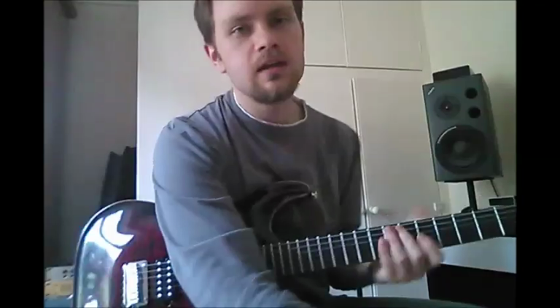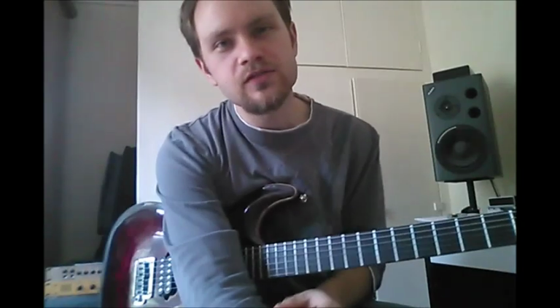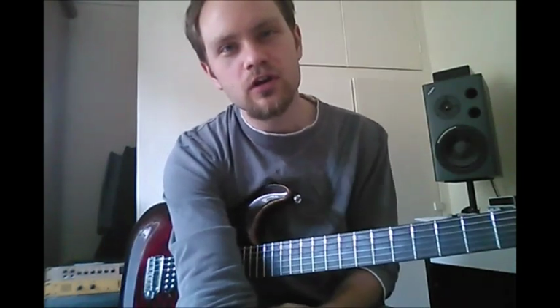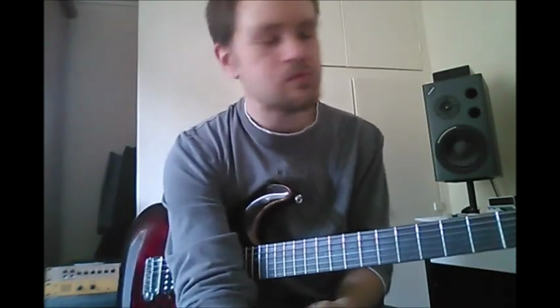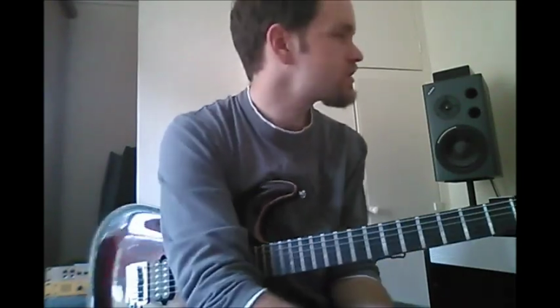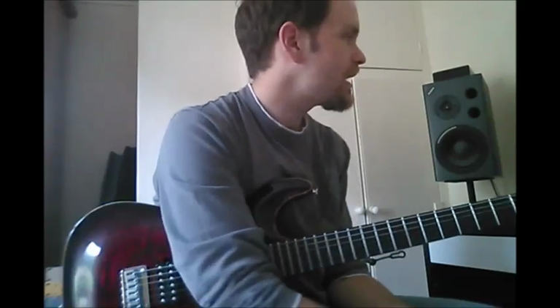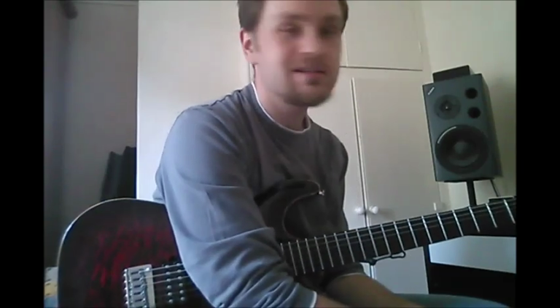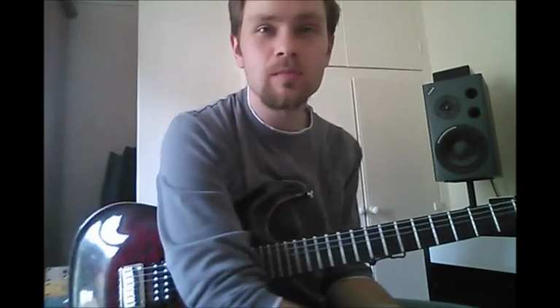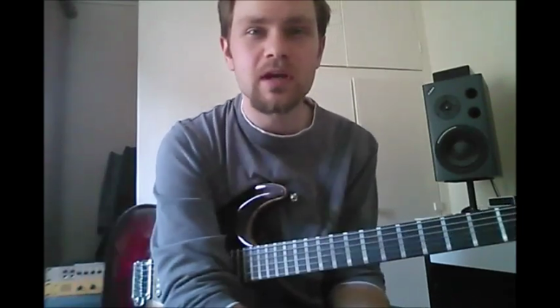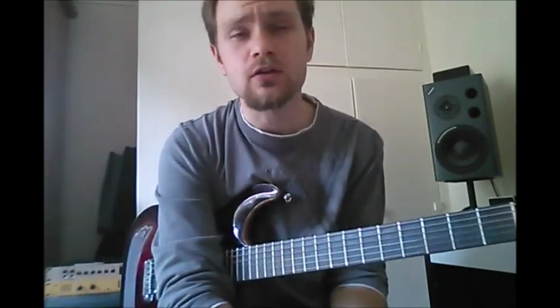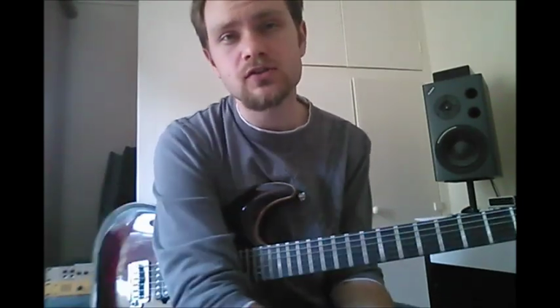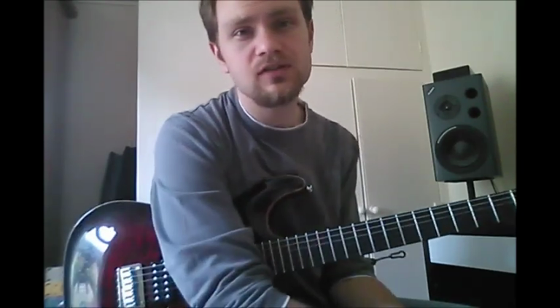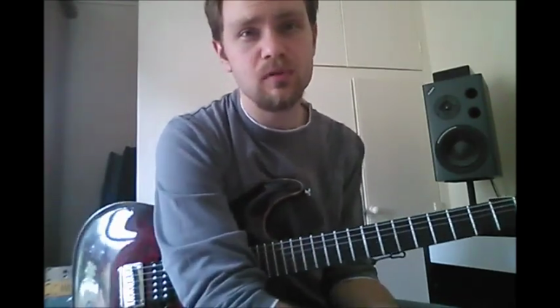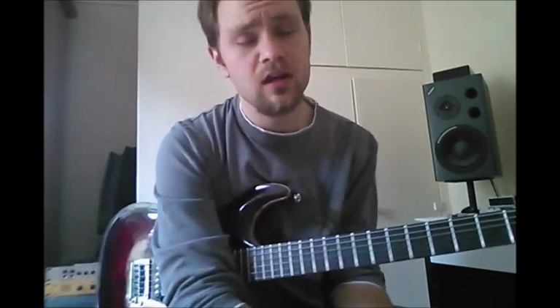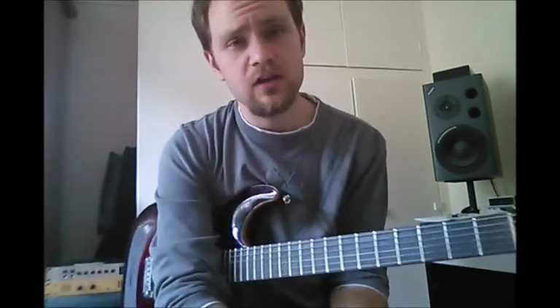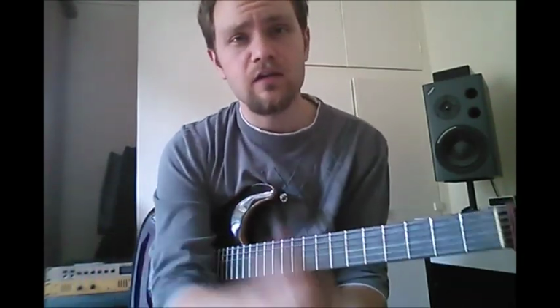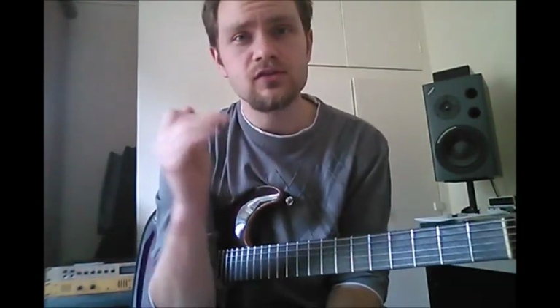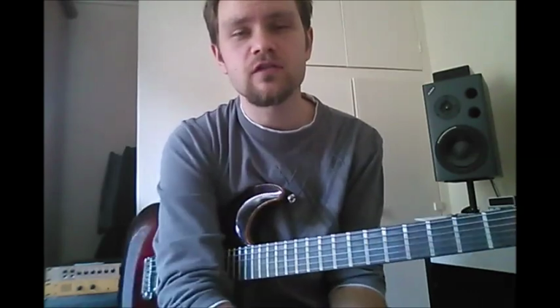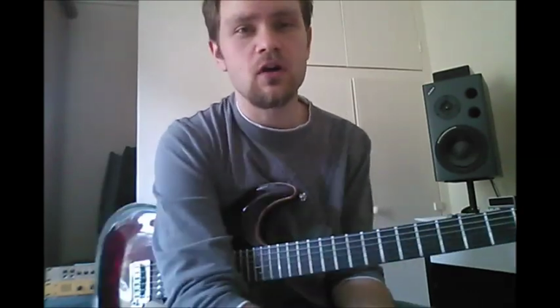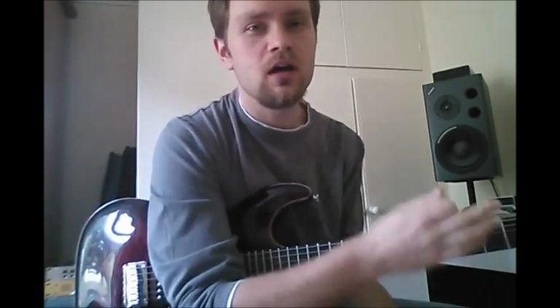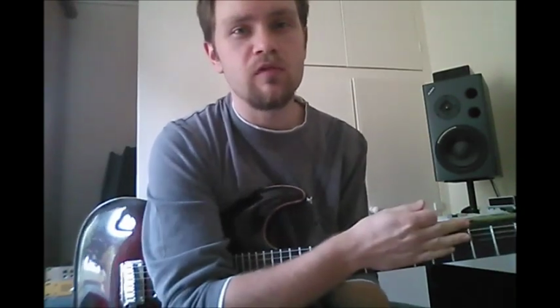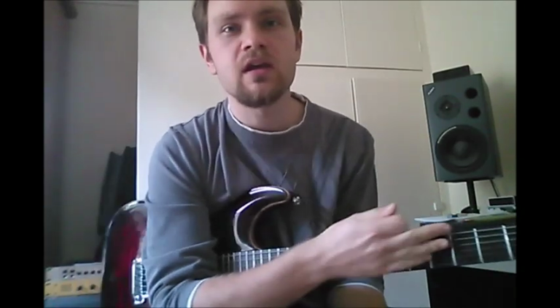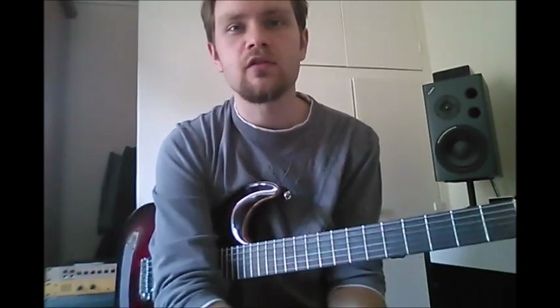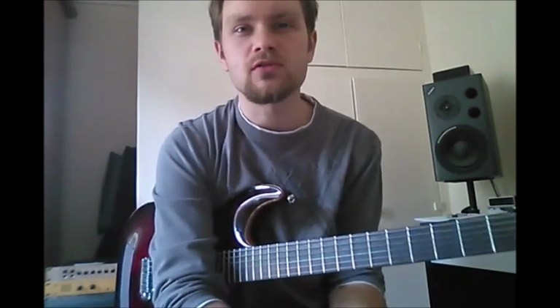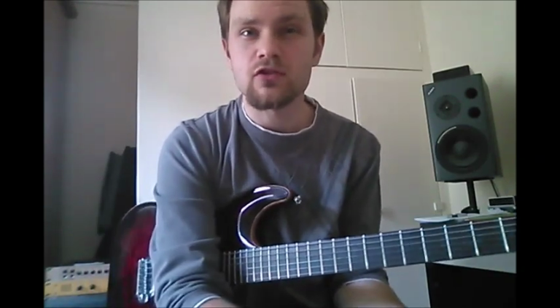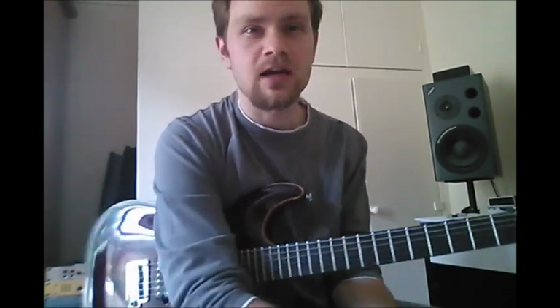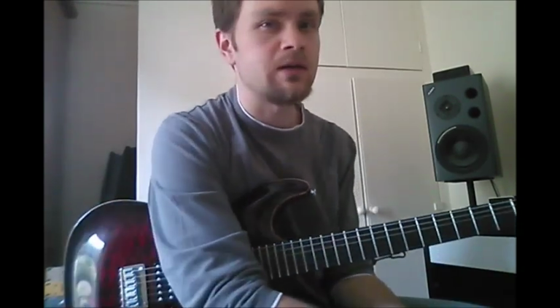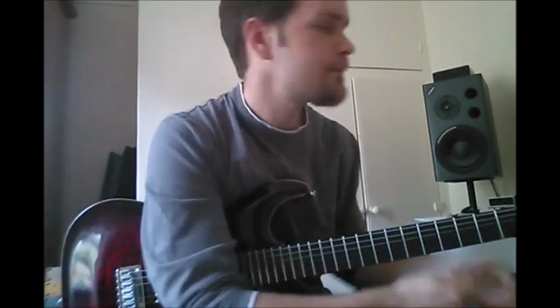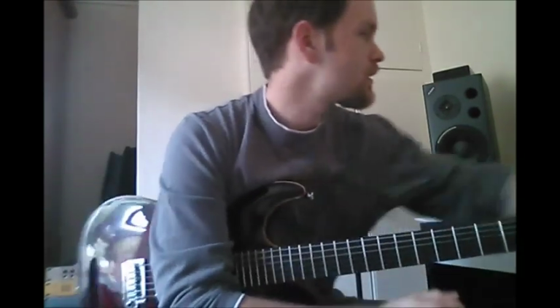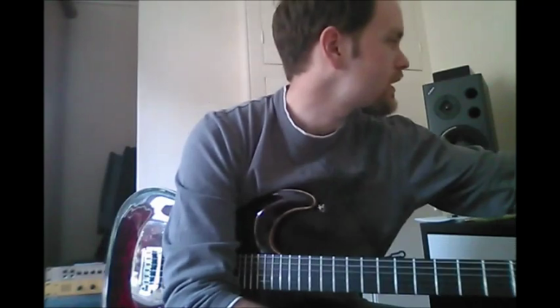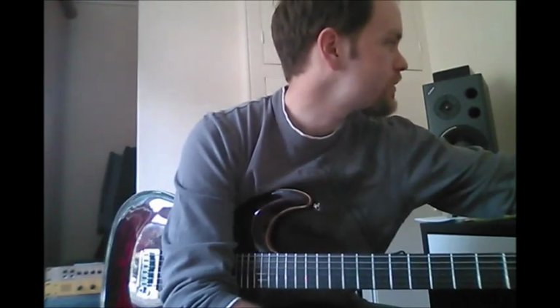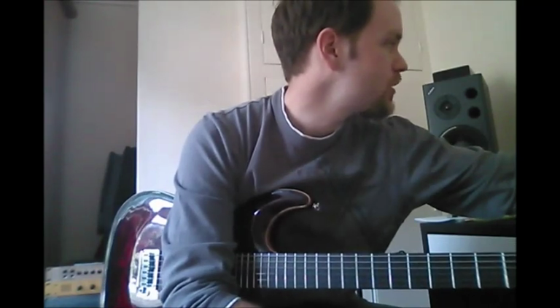Here's the intro and verse played slower at 84 beats per minute. You can use this to practice playing the full section of the song with me if you're not able to slow the track down. Here's the metronome.